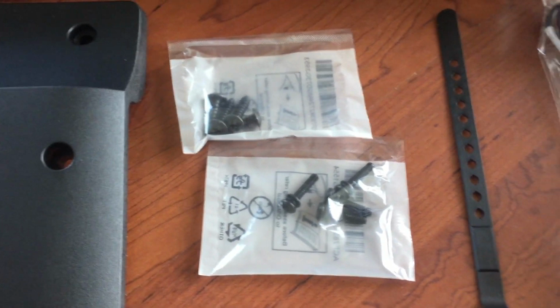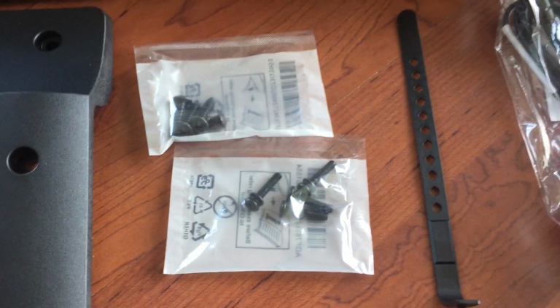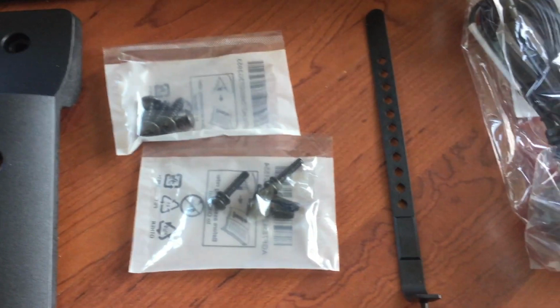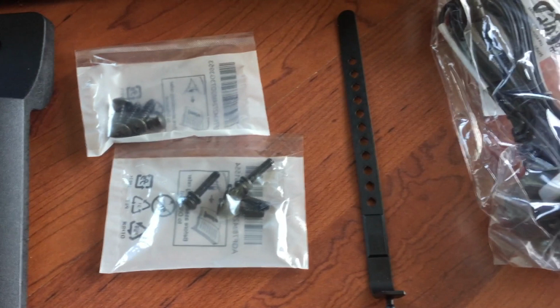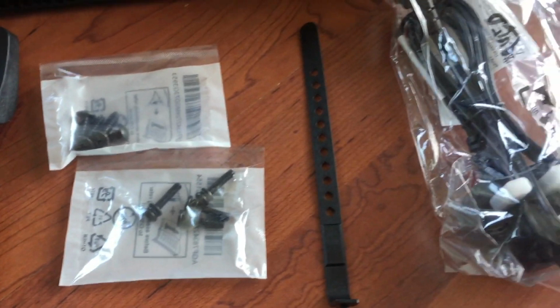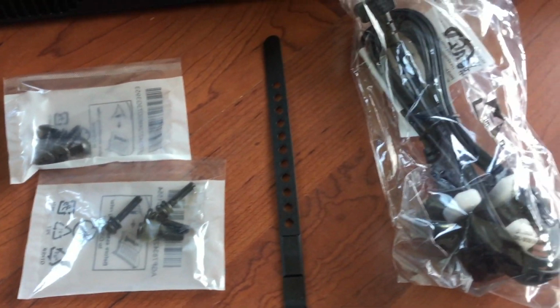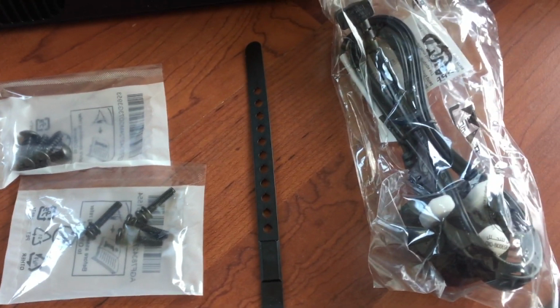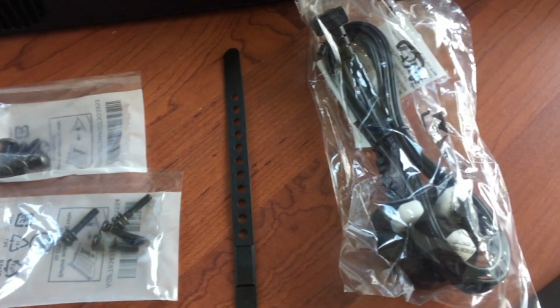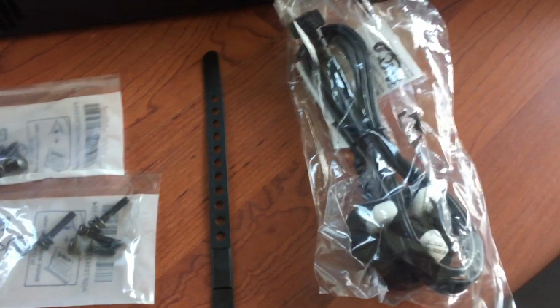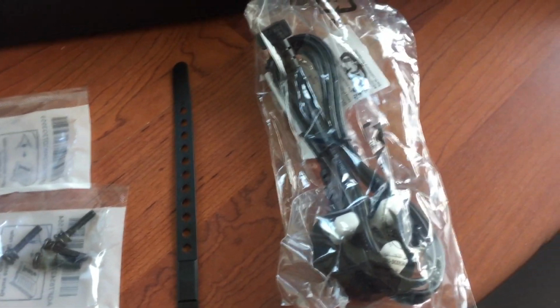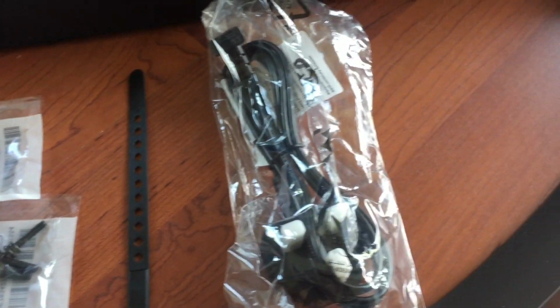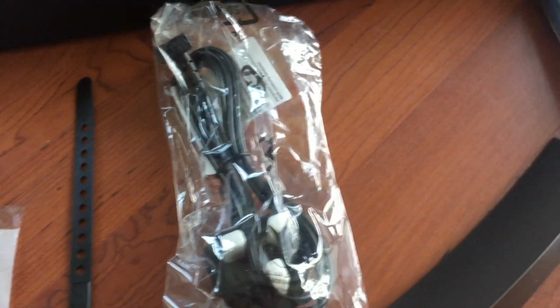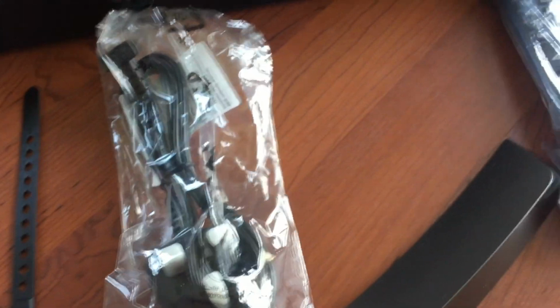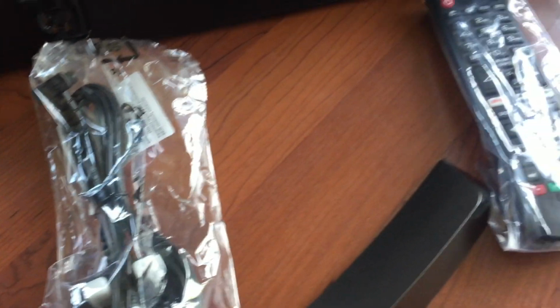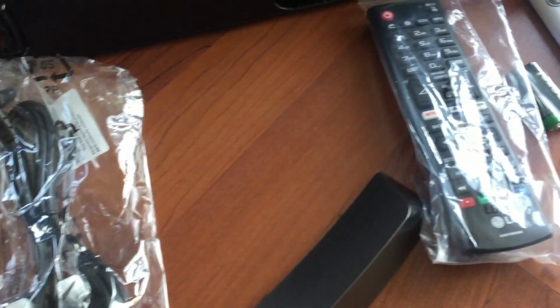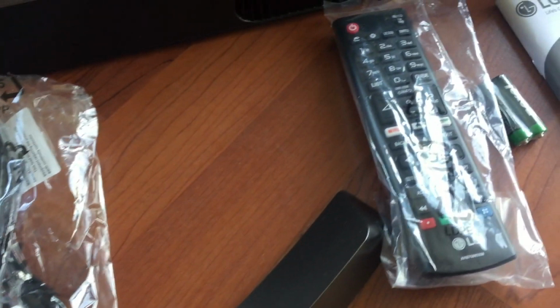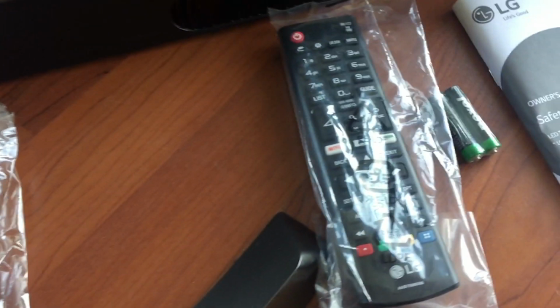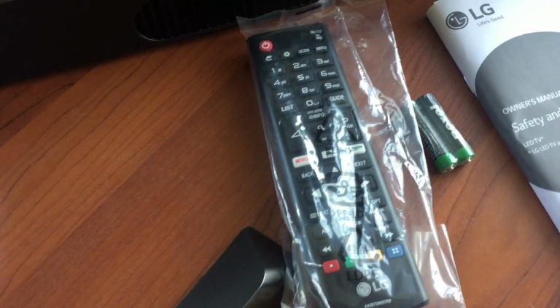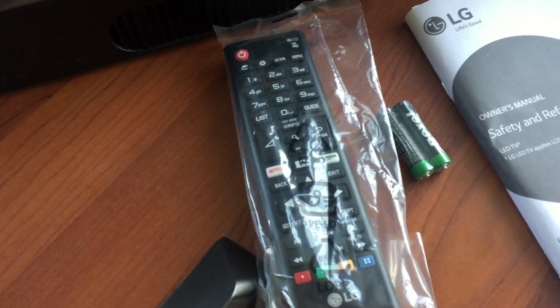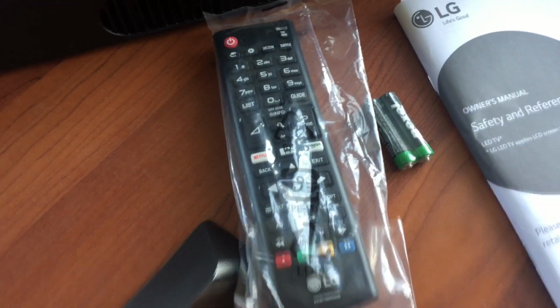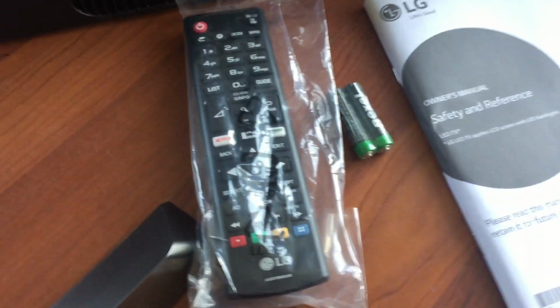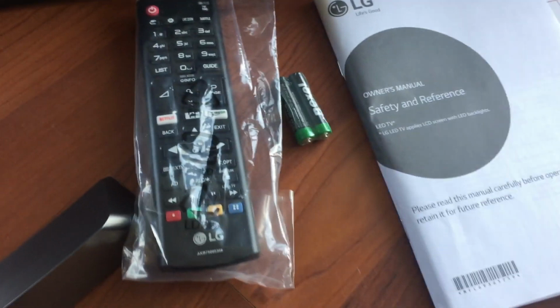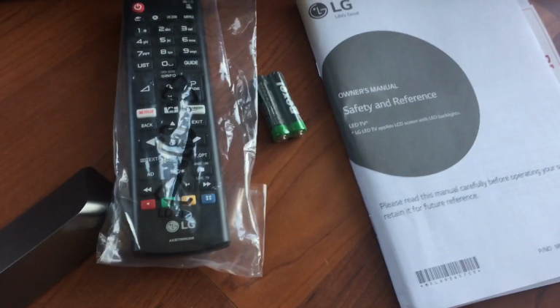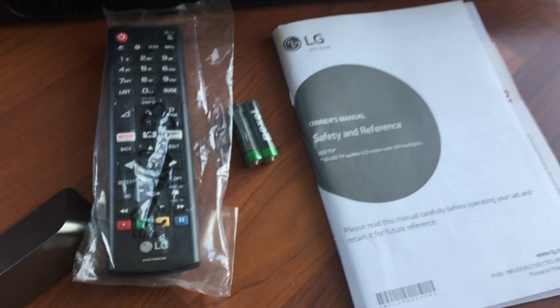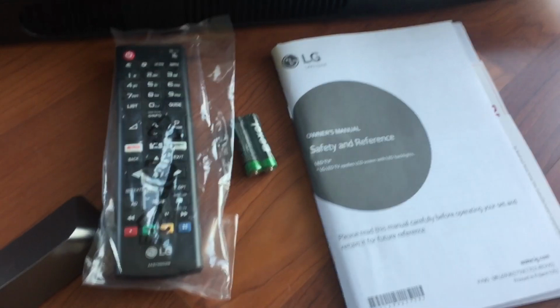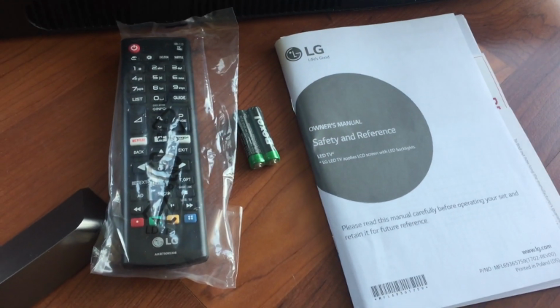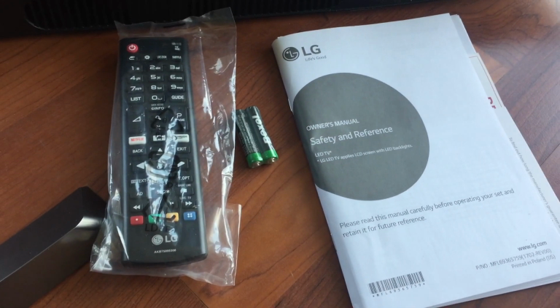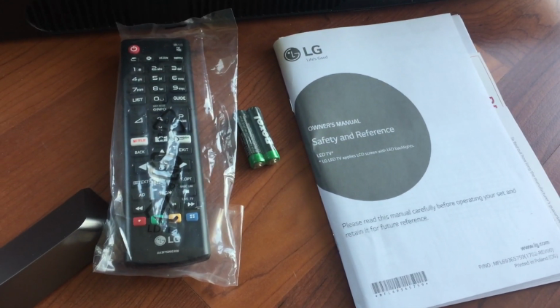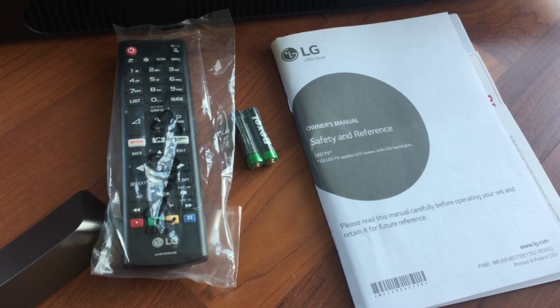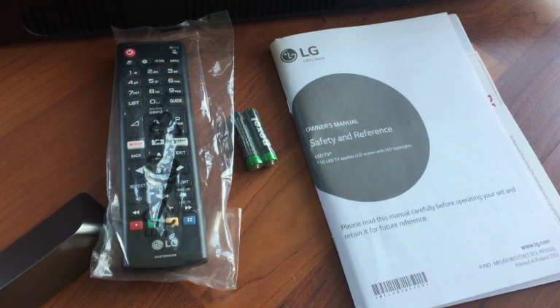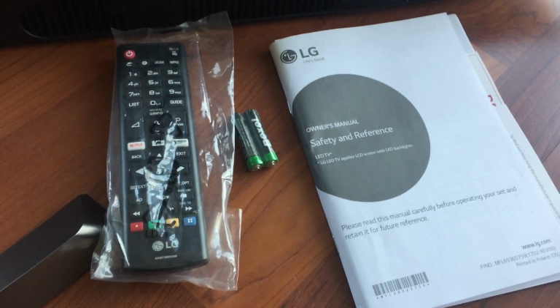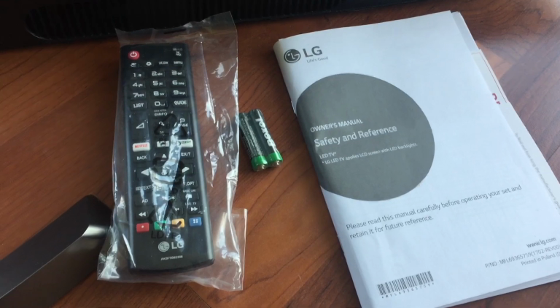There's also a cable tie, a mains cable, the remote control with batteries, and the user's guide. And that is it.